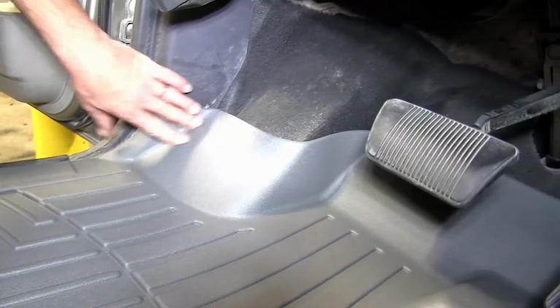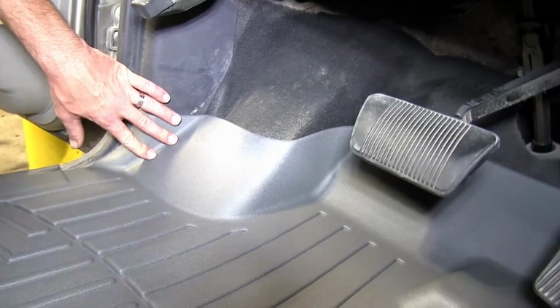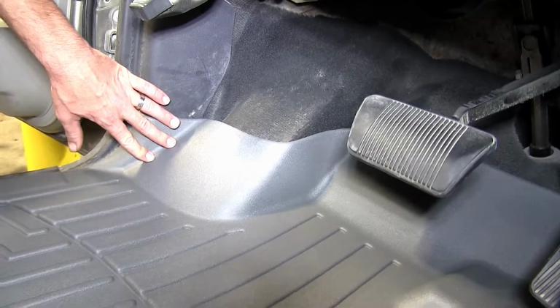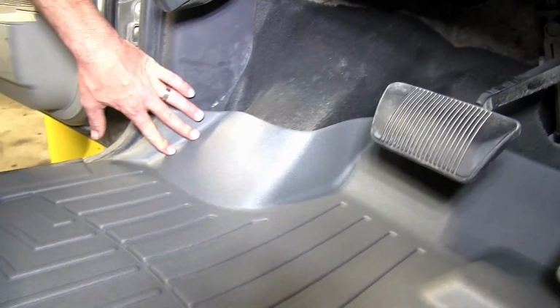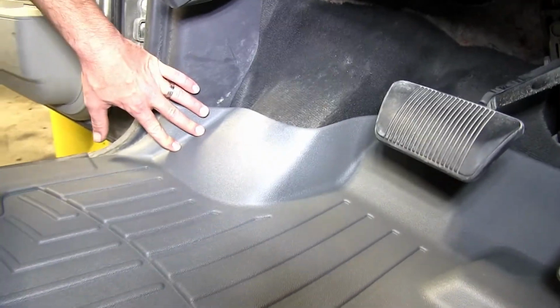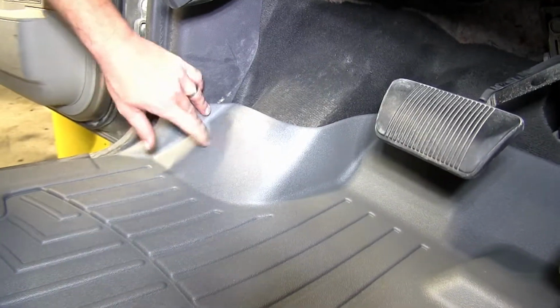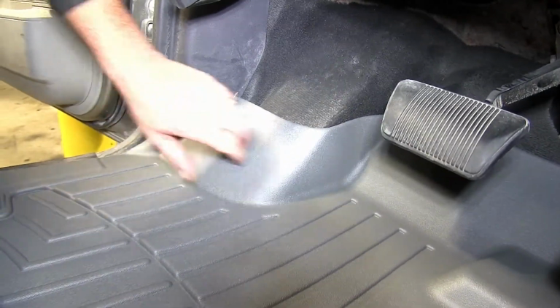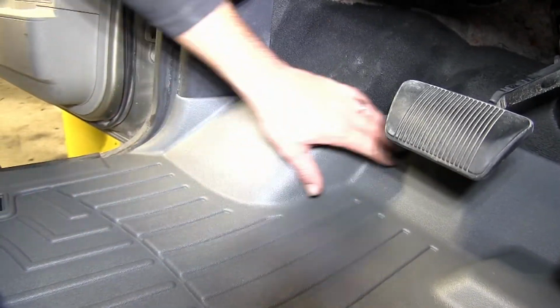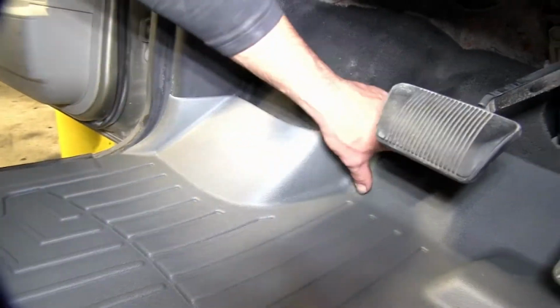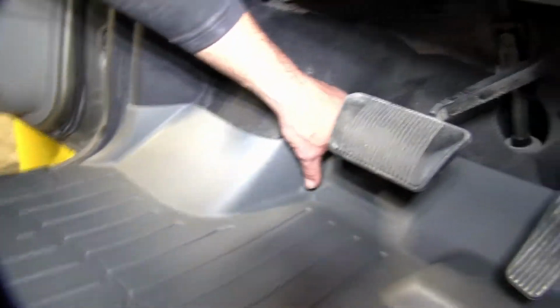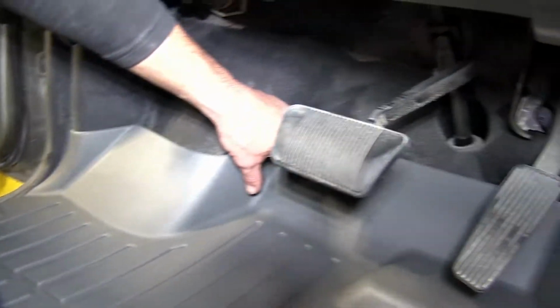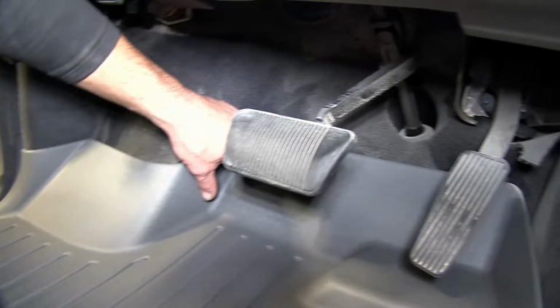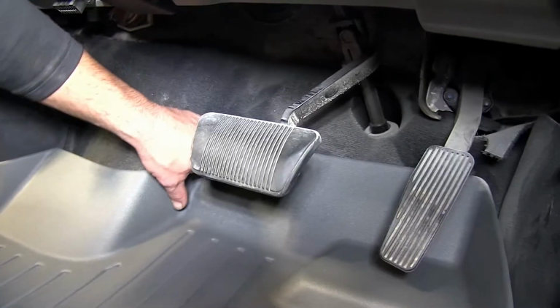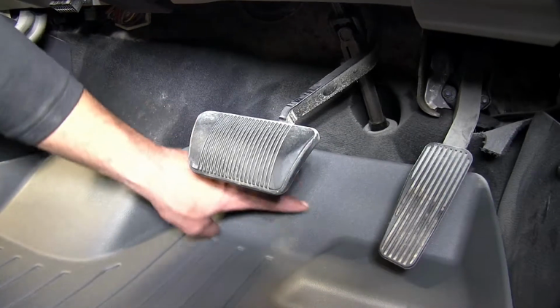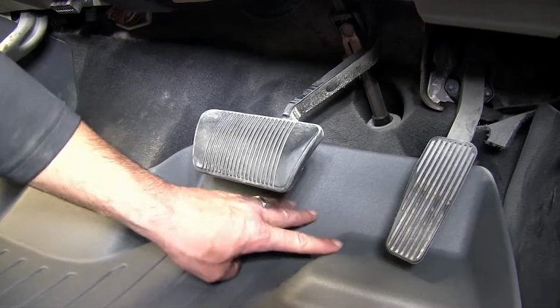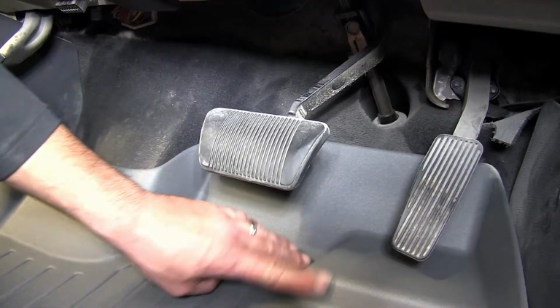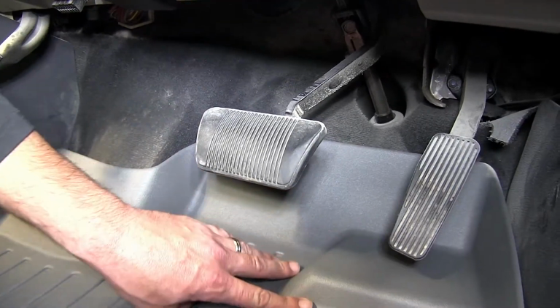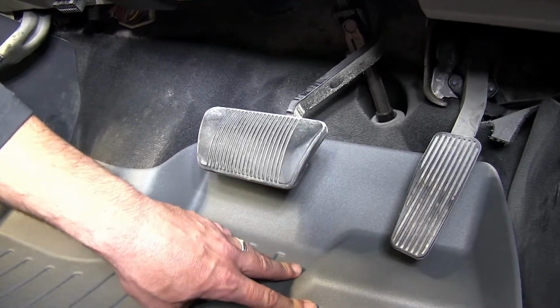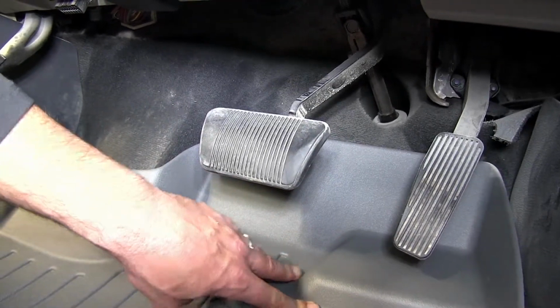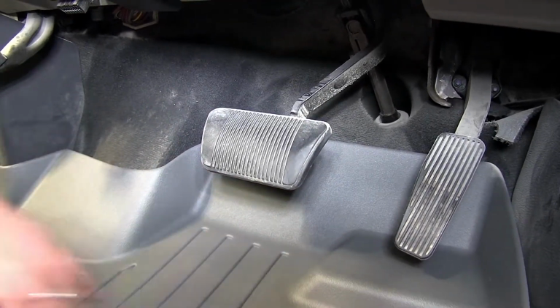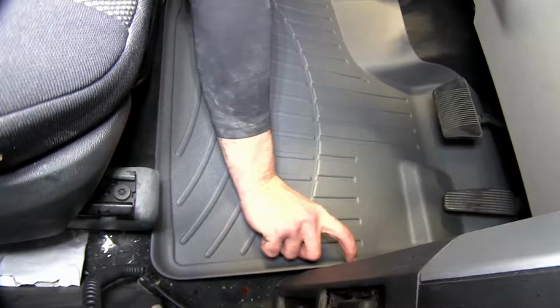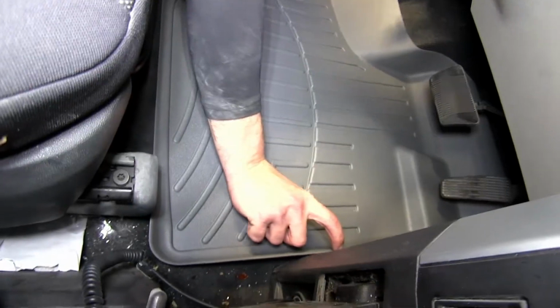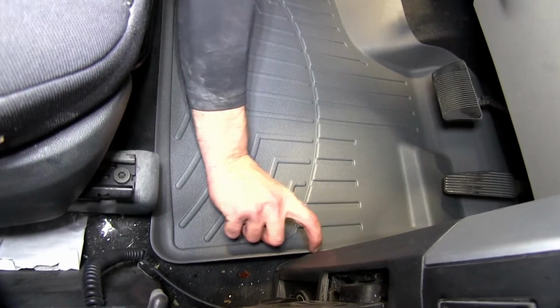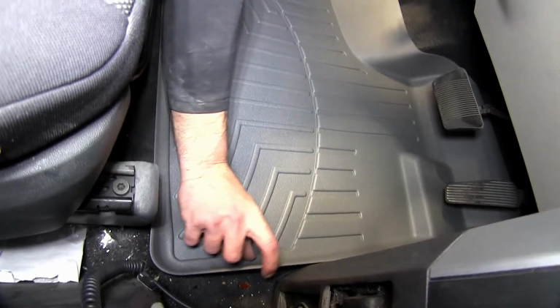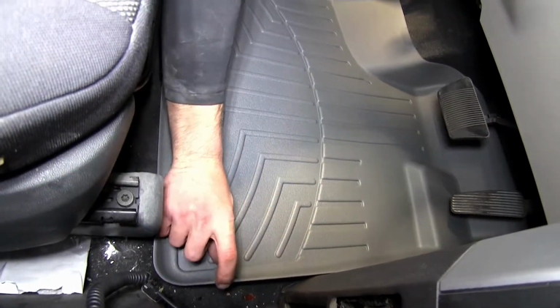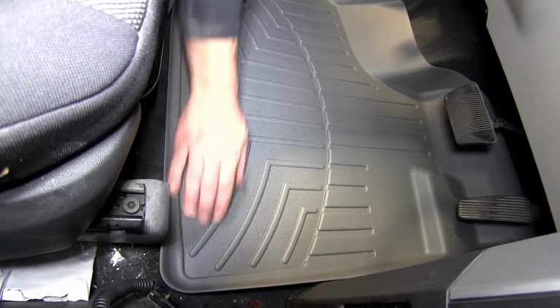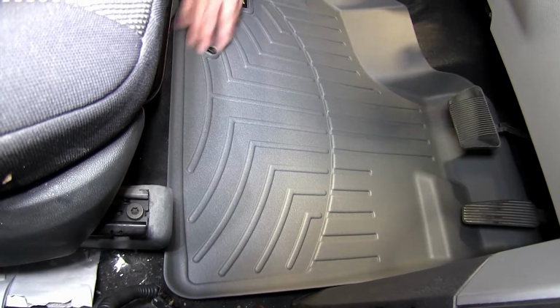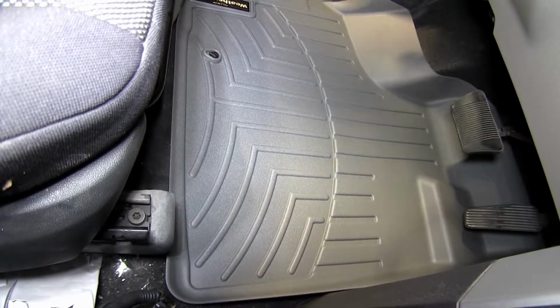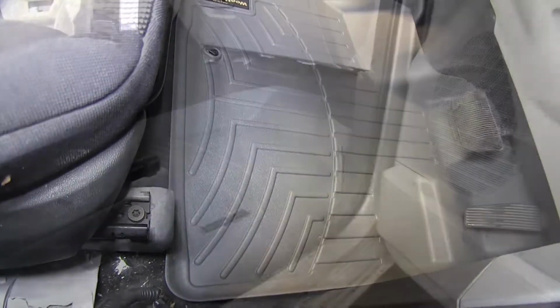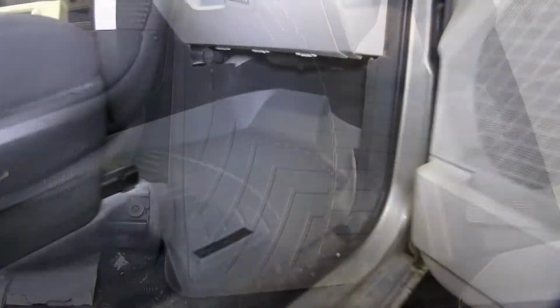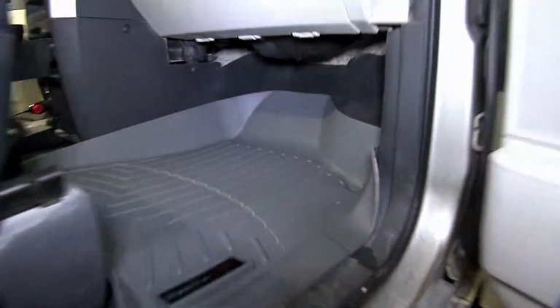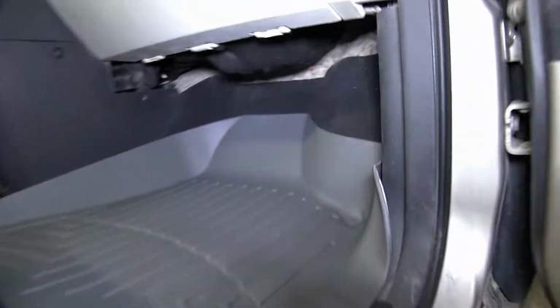Along with the custom molding and extension along the driver's footrest and up underneath the gas and brake pedal. Along with the raised outer edge, it'll really help contain the dirt and debris.